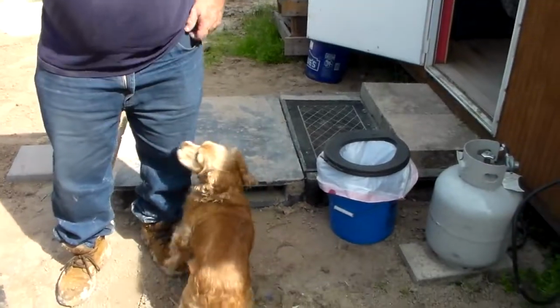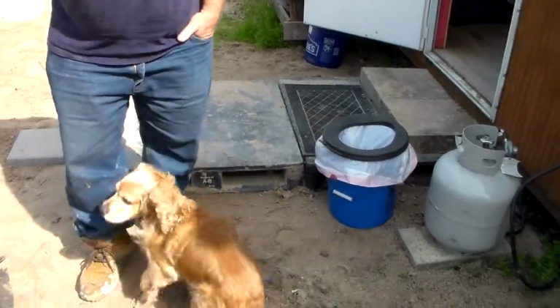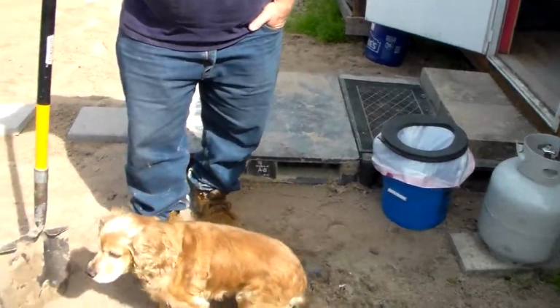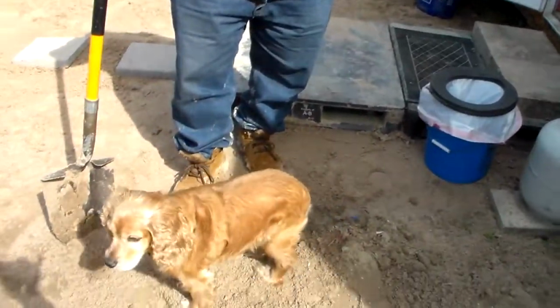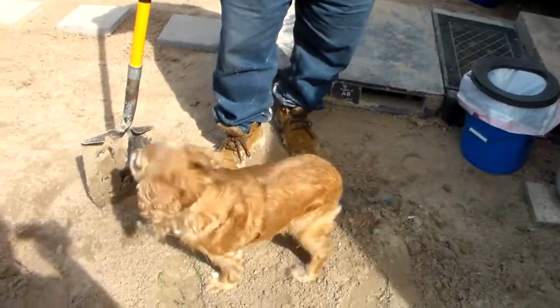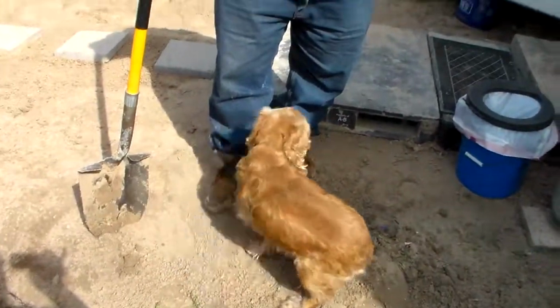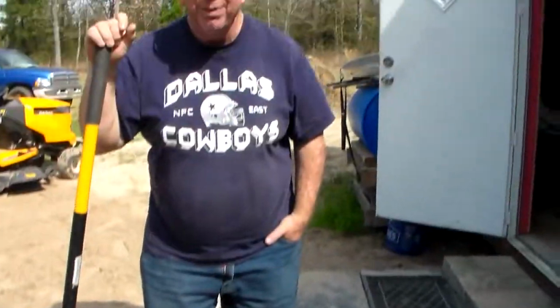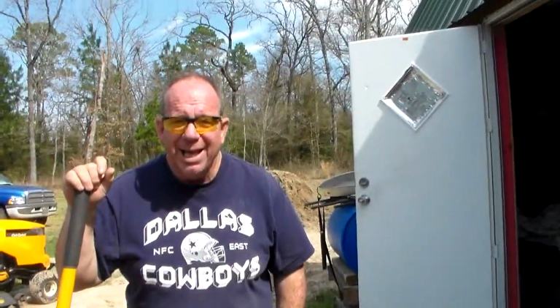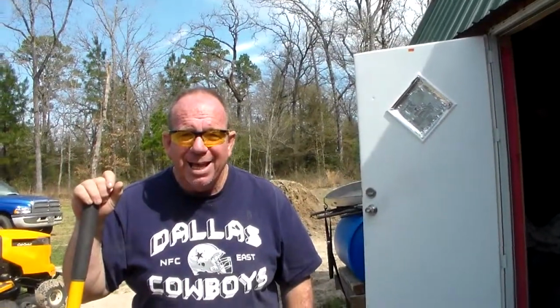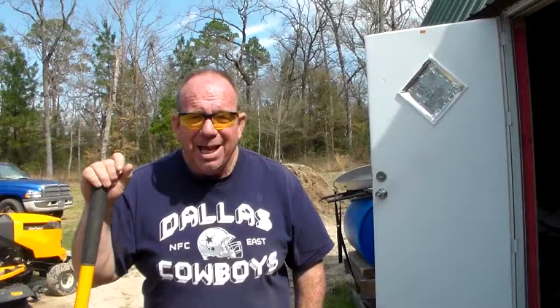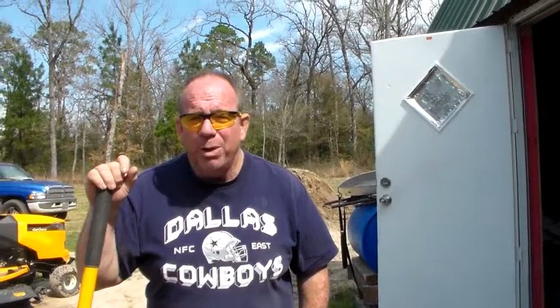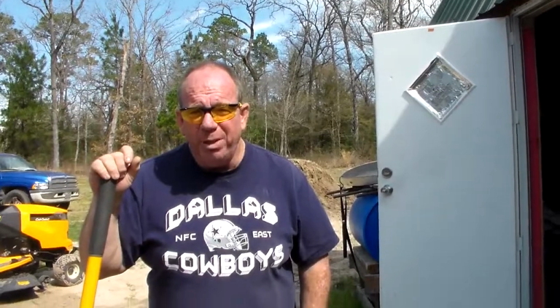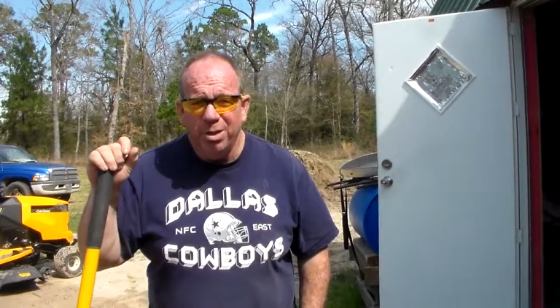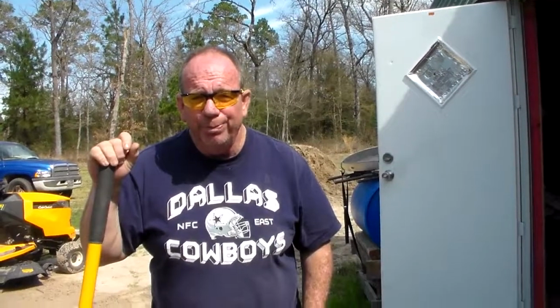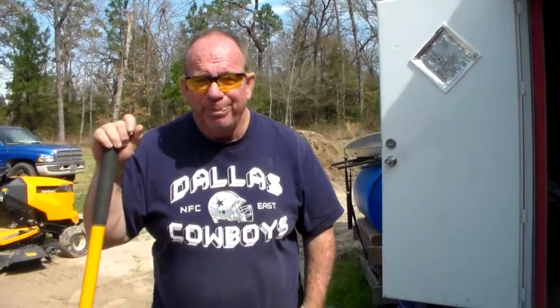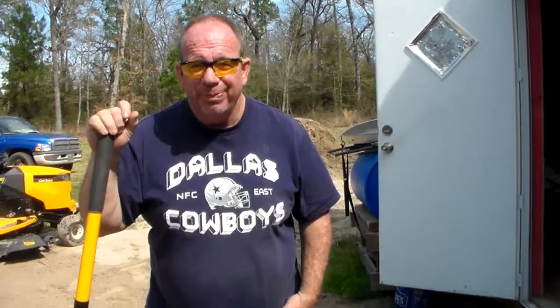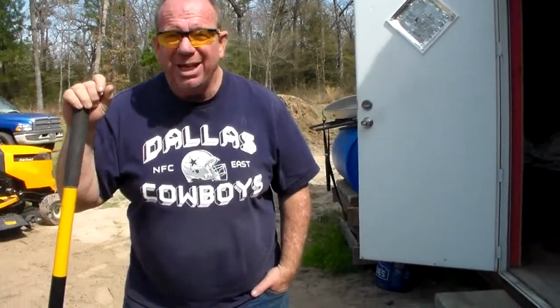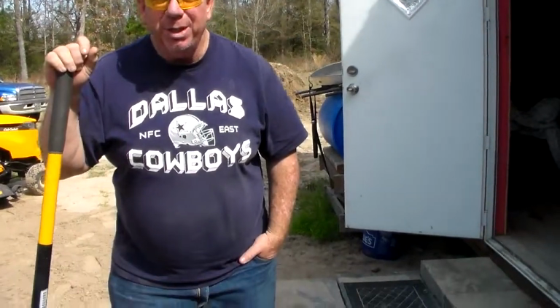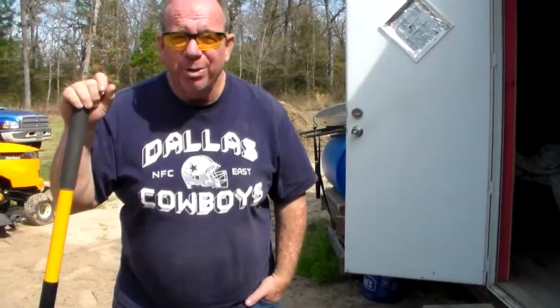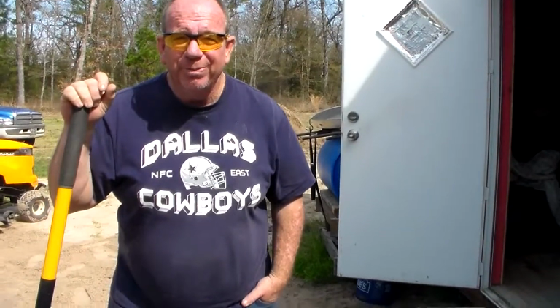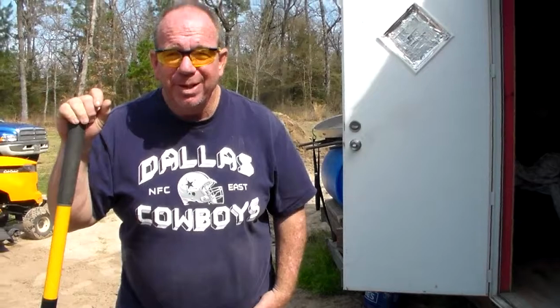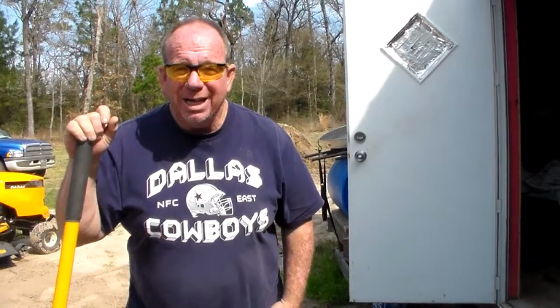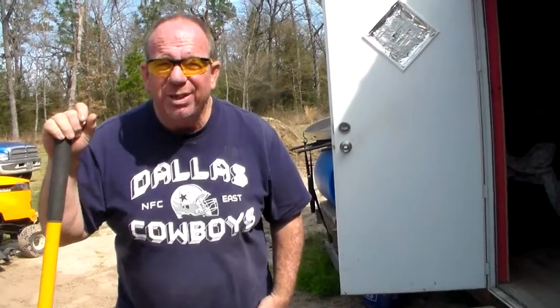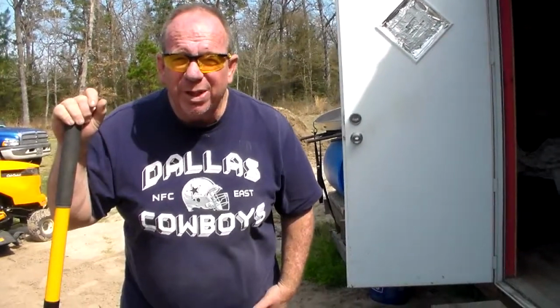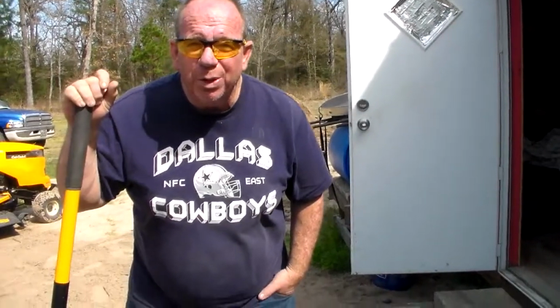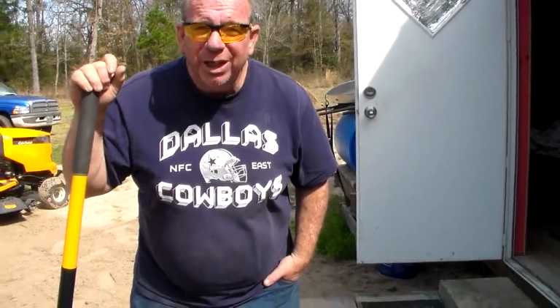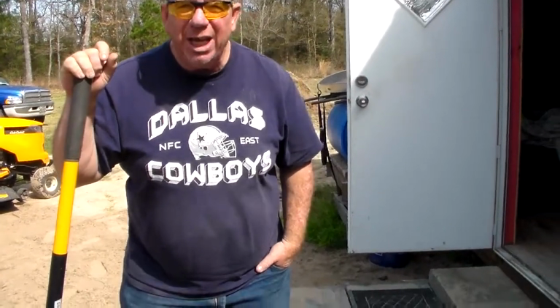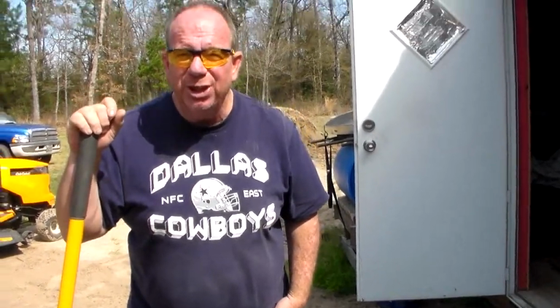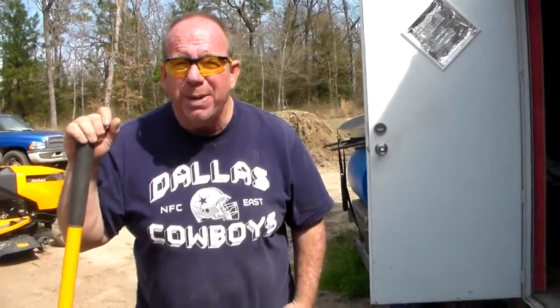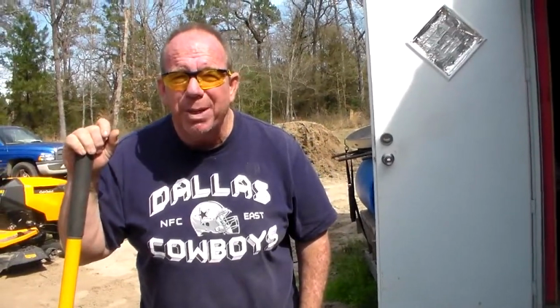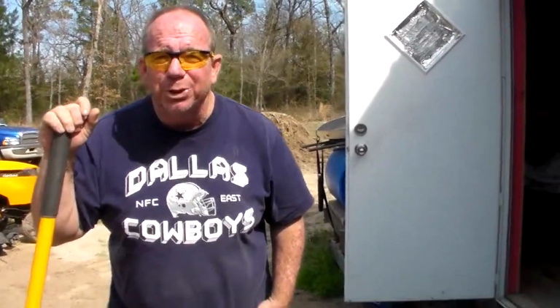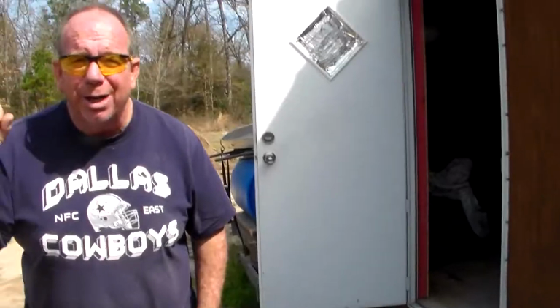Let me let my viewers in on a little secret. I went to get me a dog. I didn't get me a dog — I got my other half a dog, who just happens to let me pet him every once in a while.